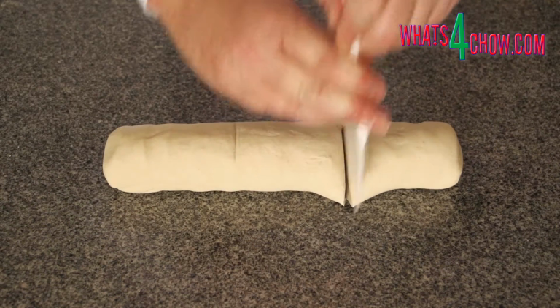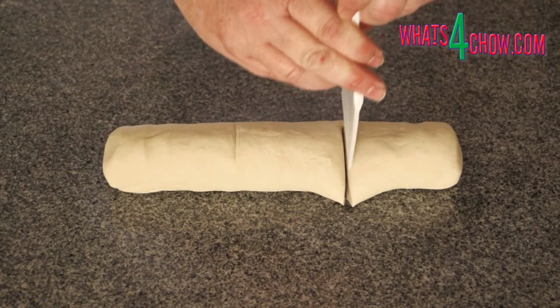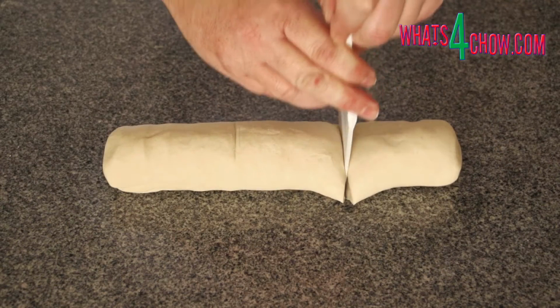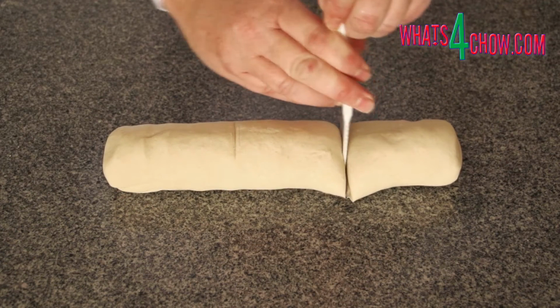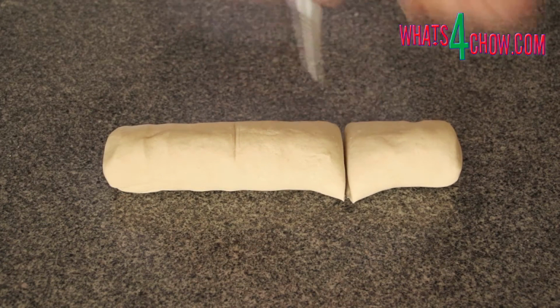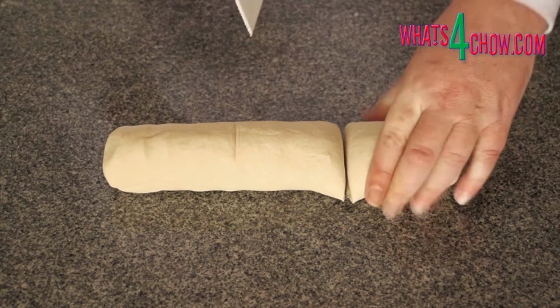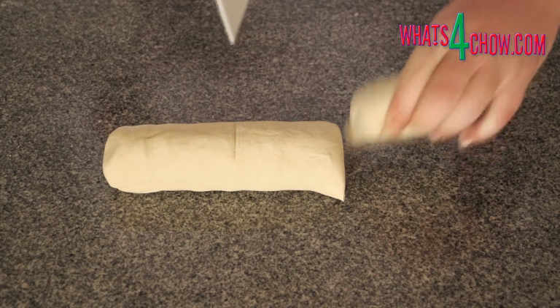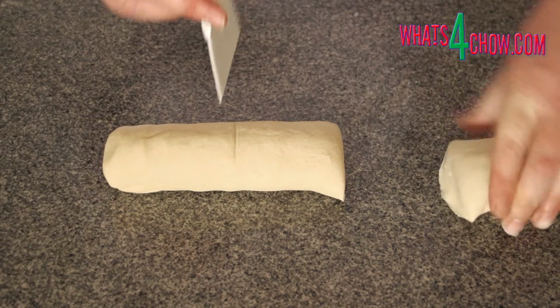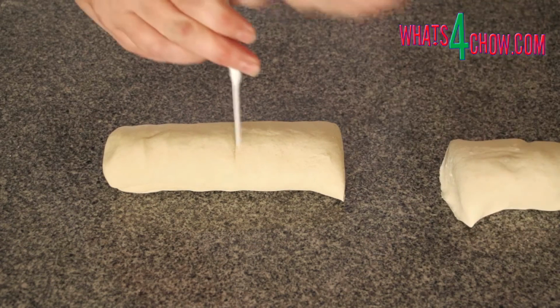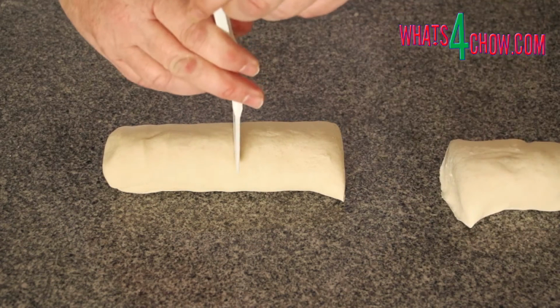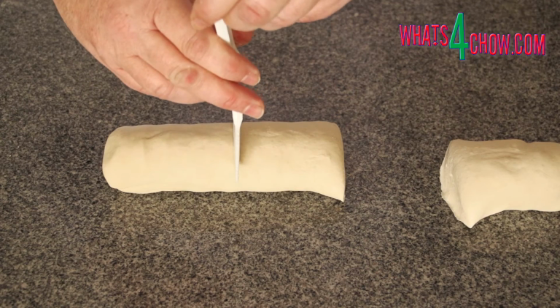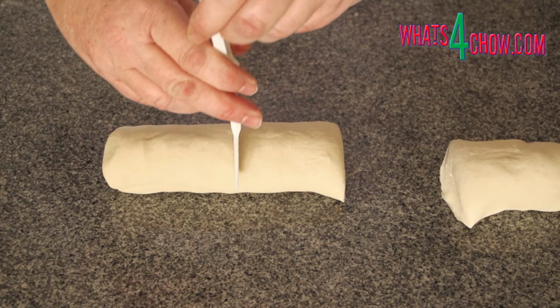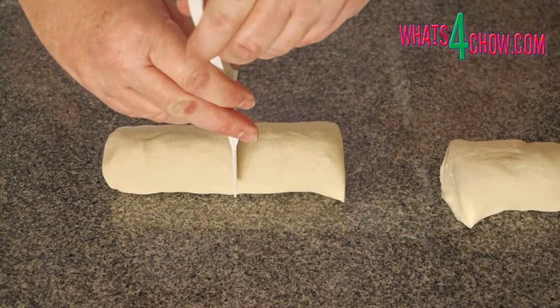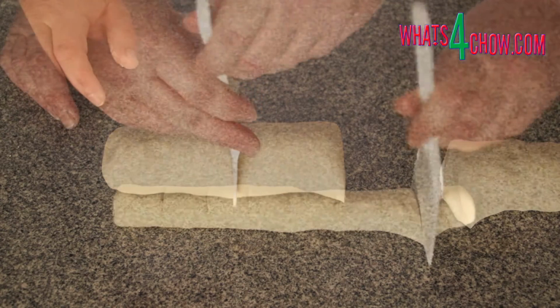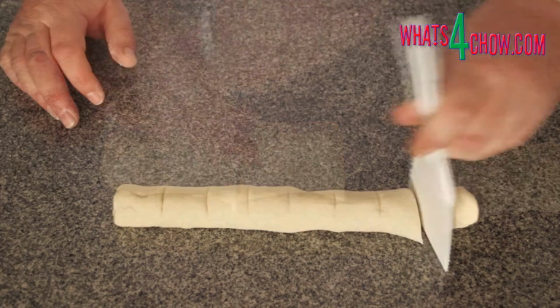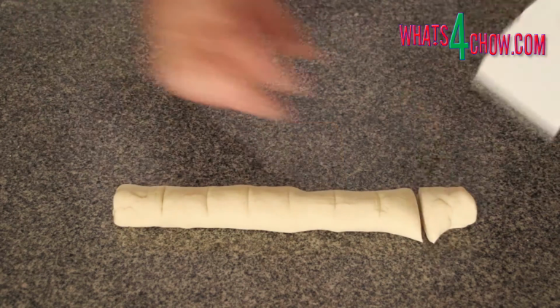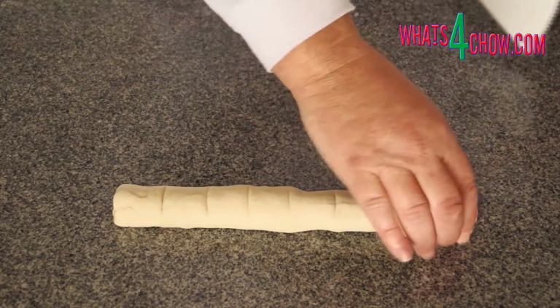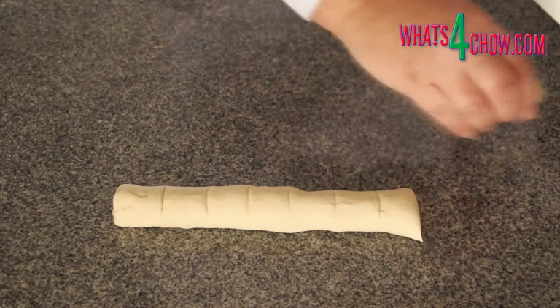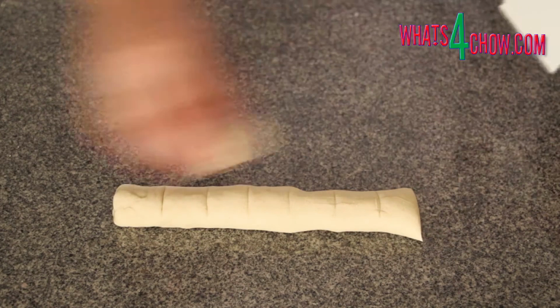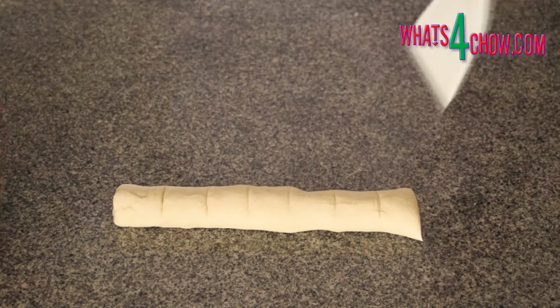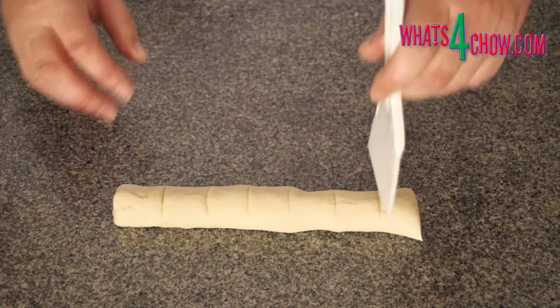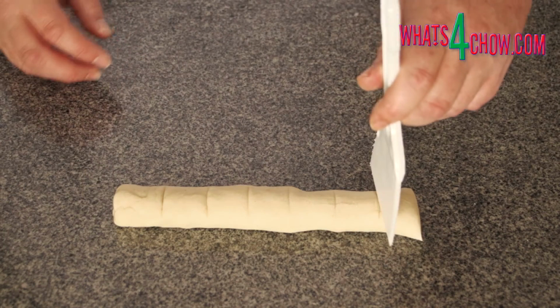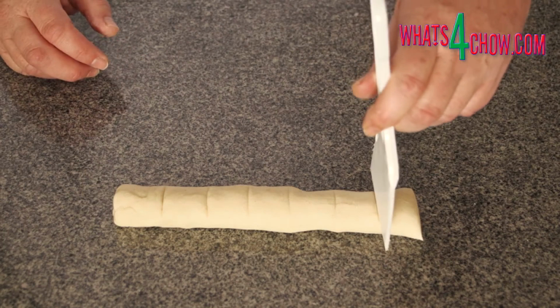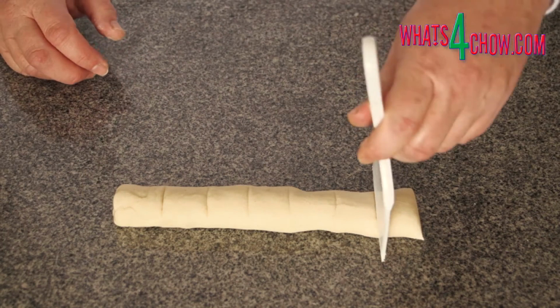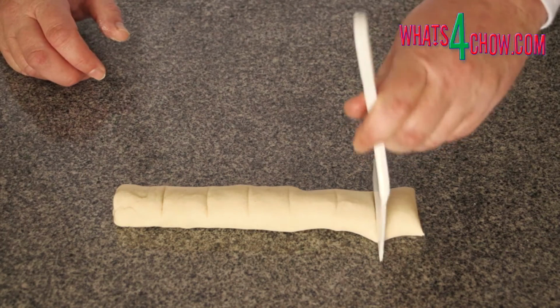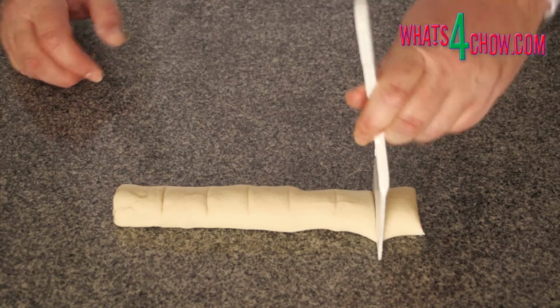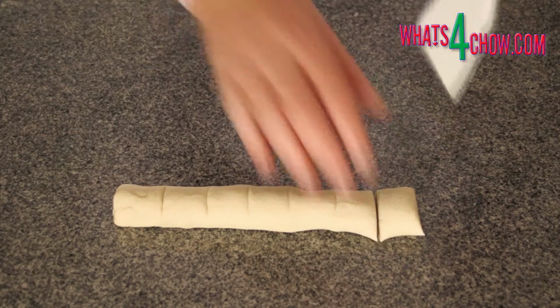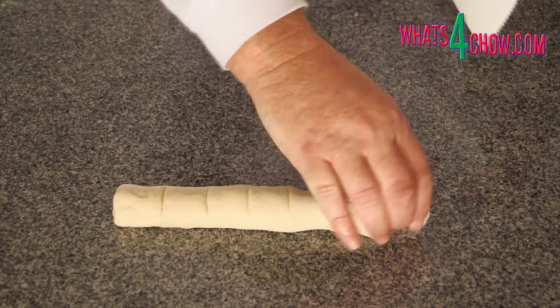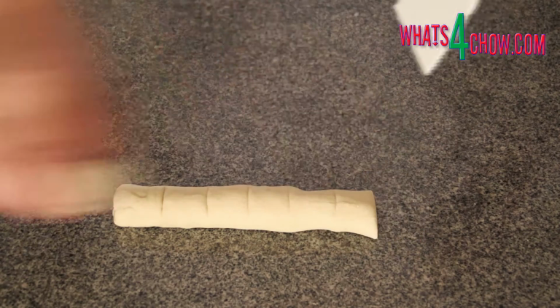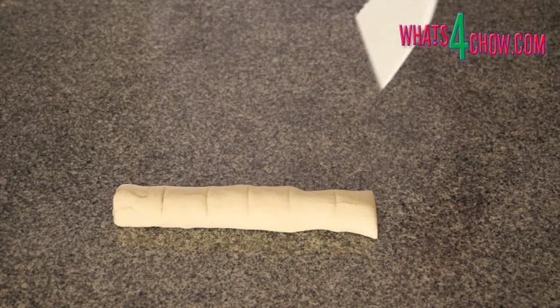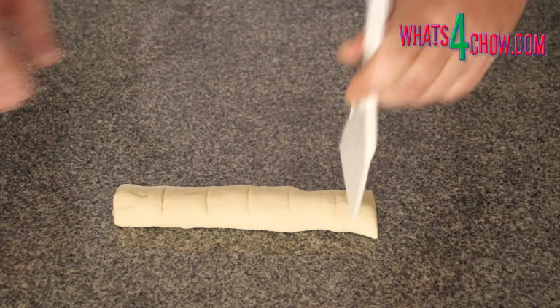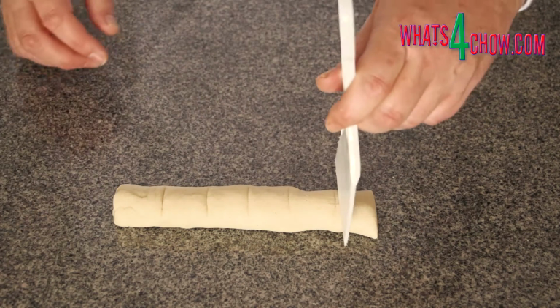Roll the dough into a sausage and divide this into 3. Roll each third into a sausage and divide each of these into 8 pieces, giving you a total of 24.